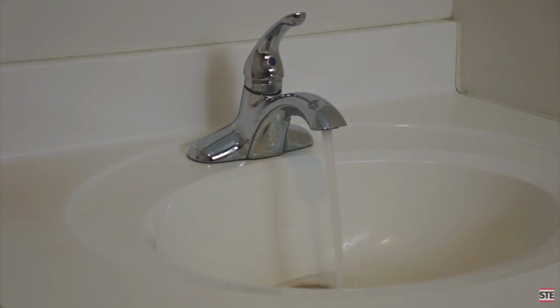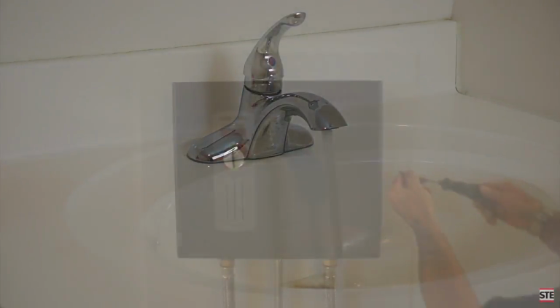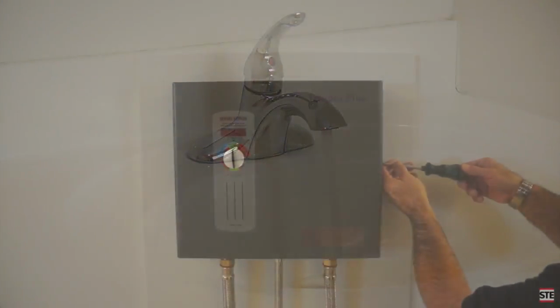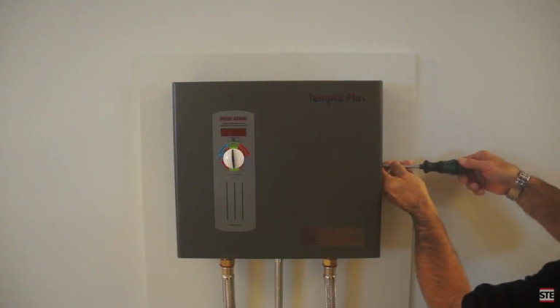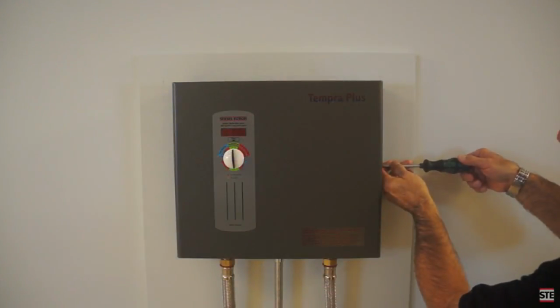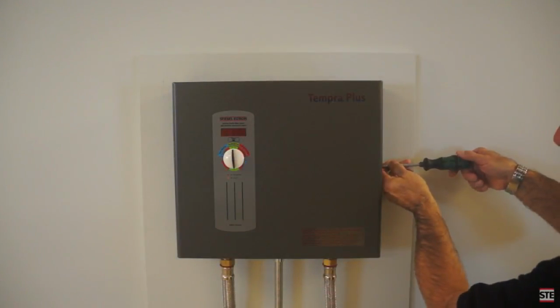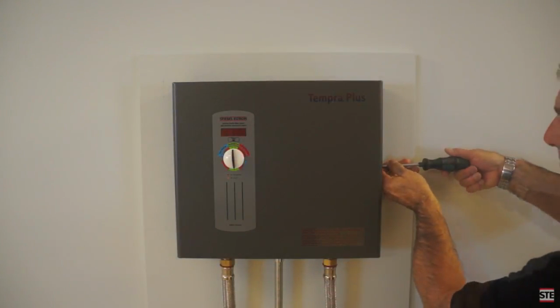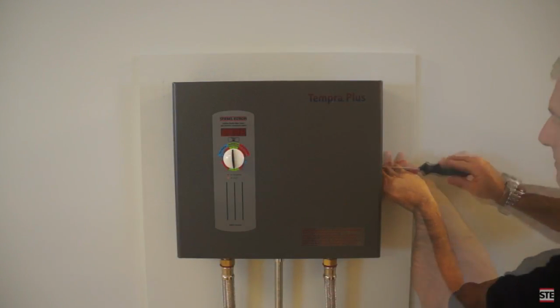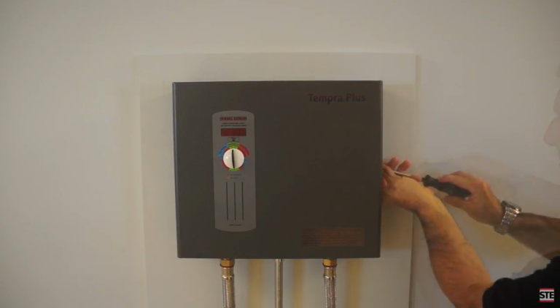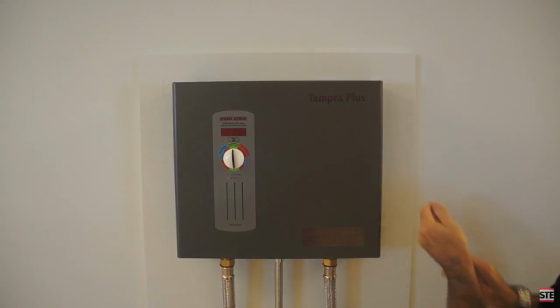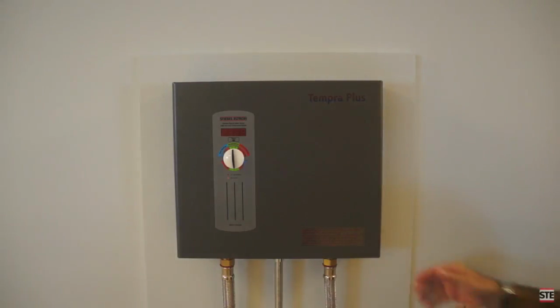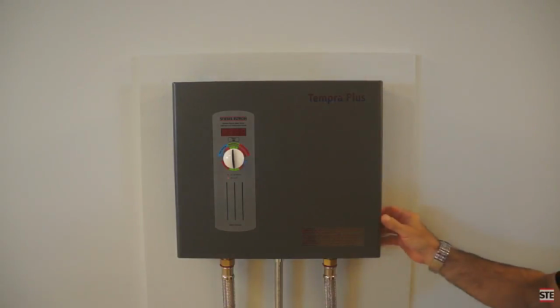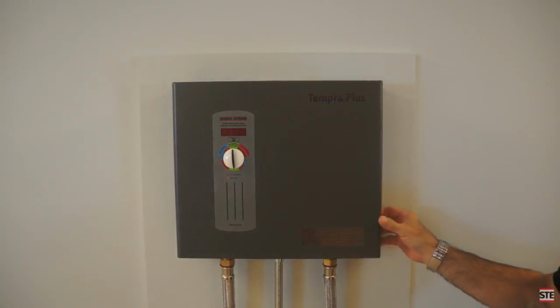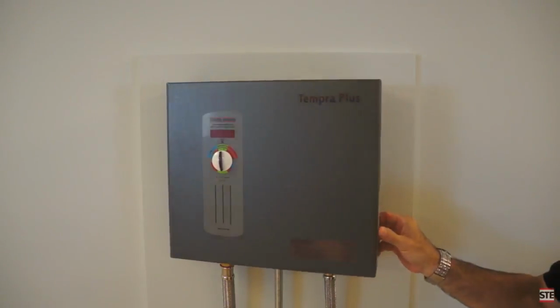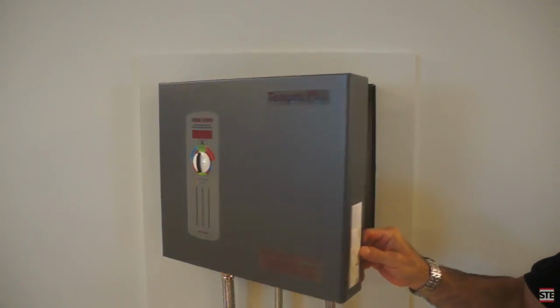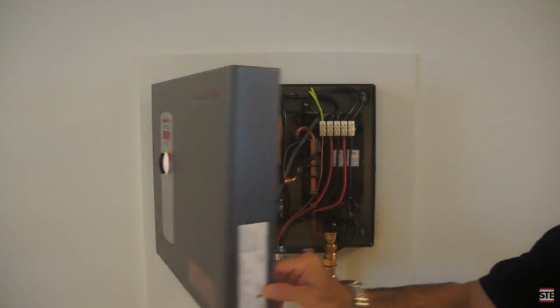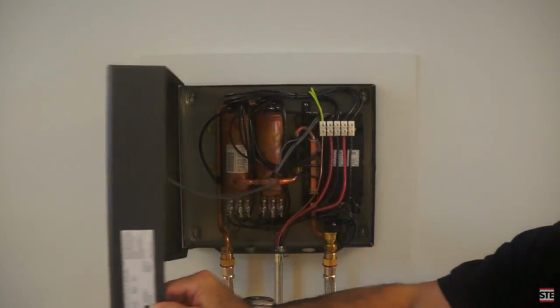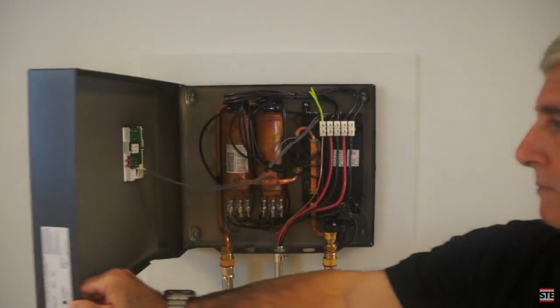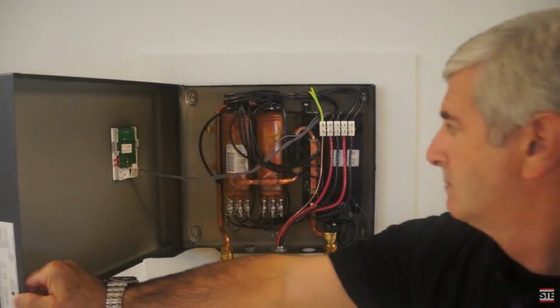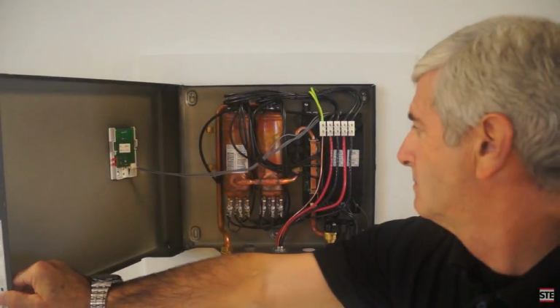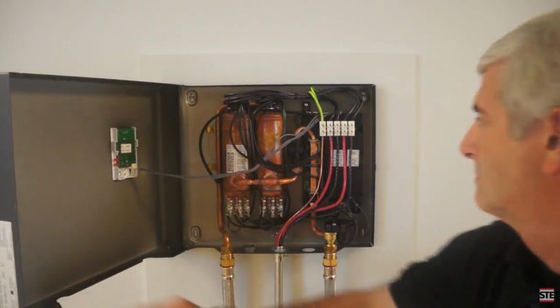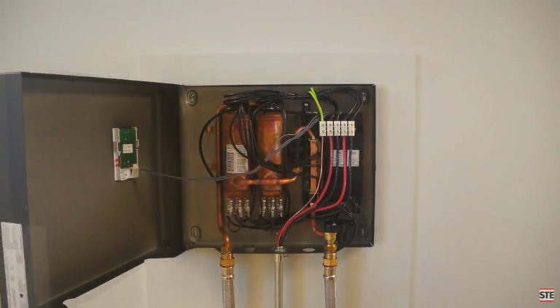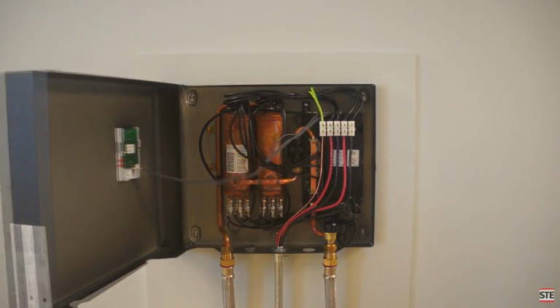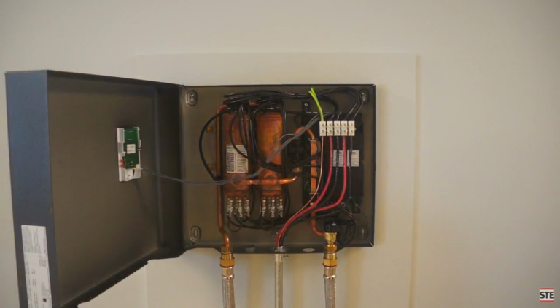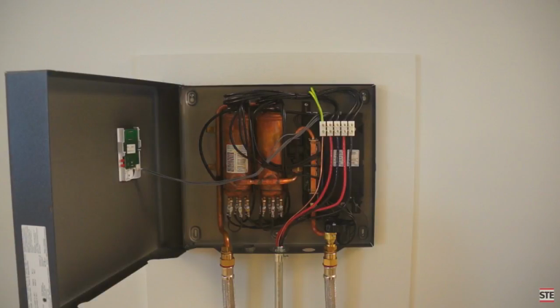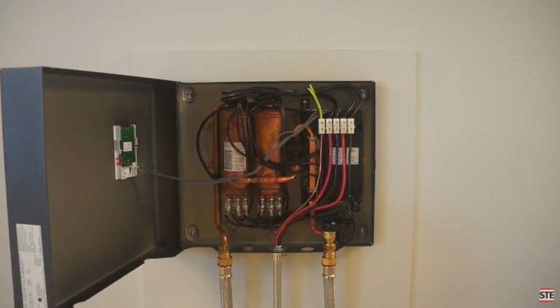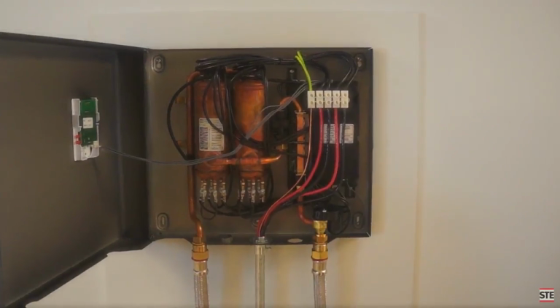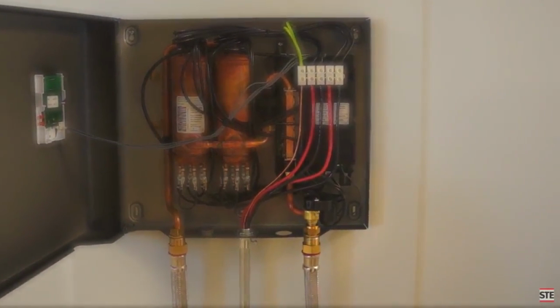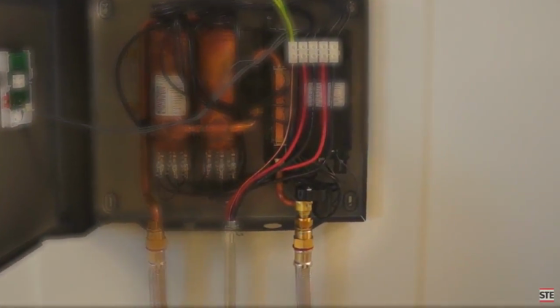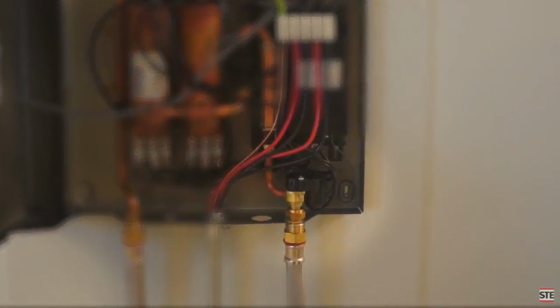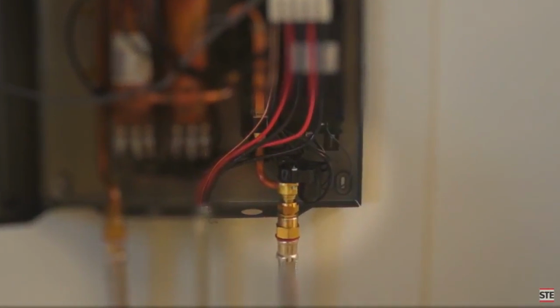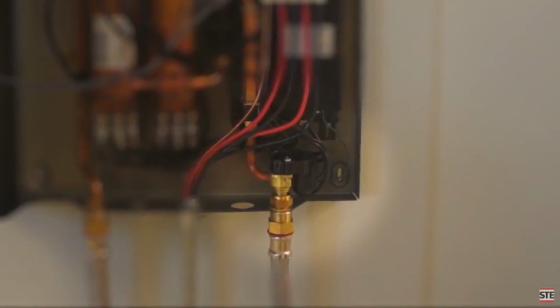That is, until Stiebel-Eltron invented Advanced Flow Control — an integral part of every Tempra Plus whole house tankless water heater. Advanced Flow Control stops that cold water surprise.